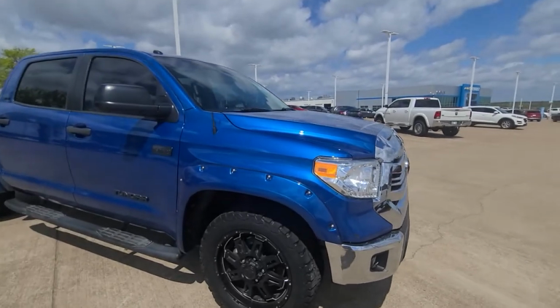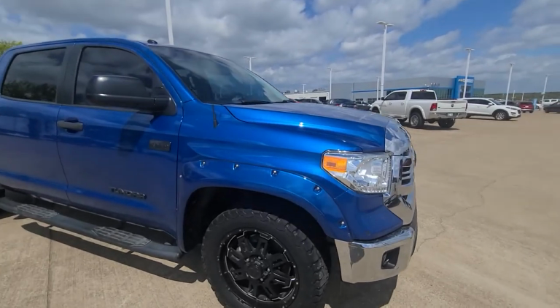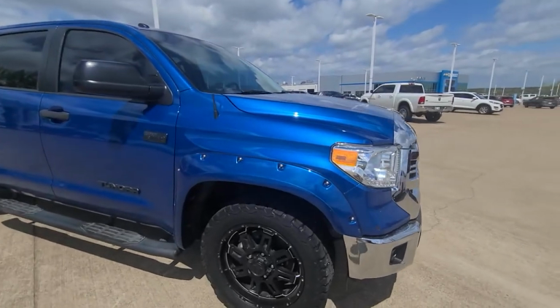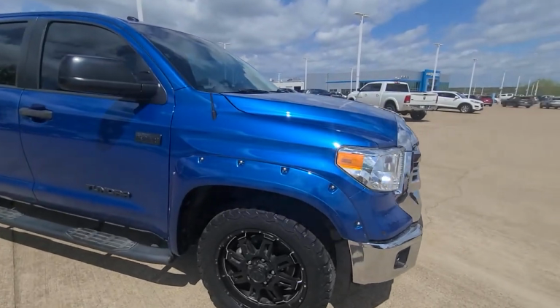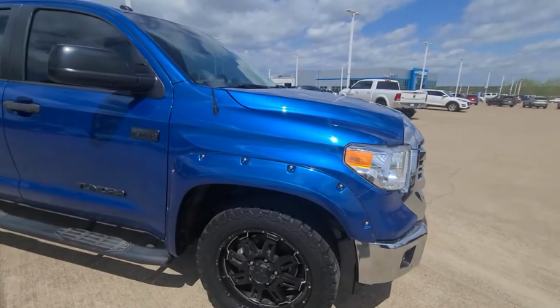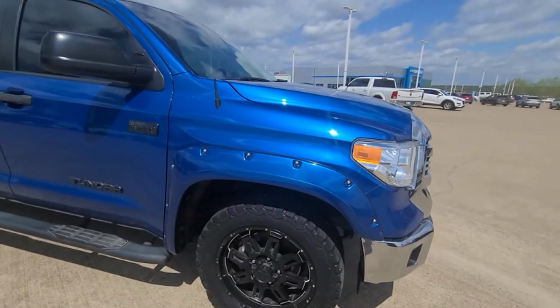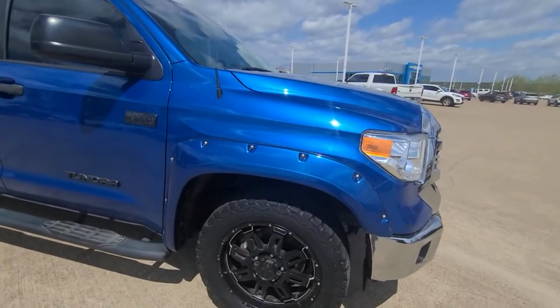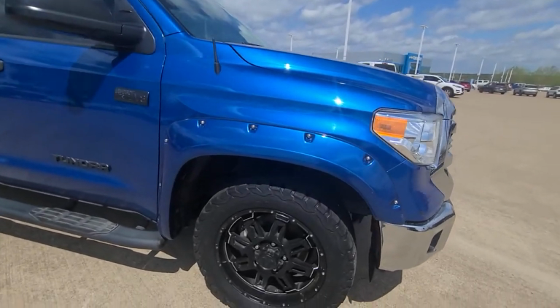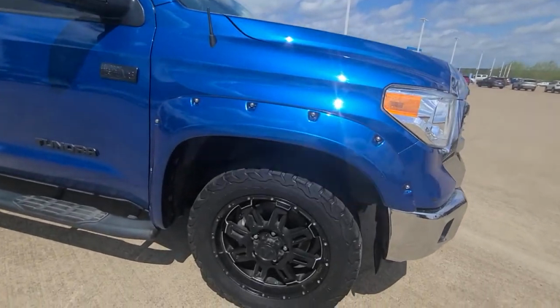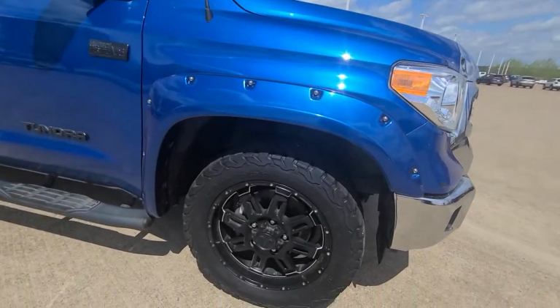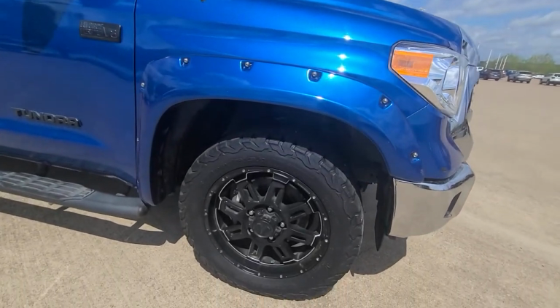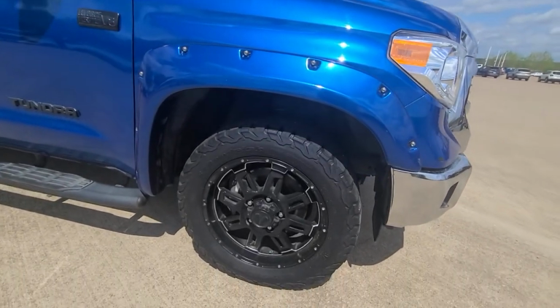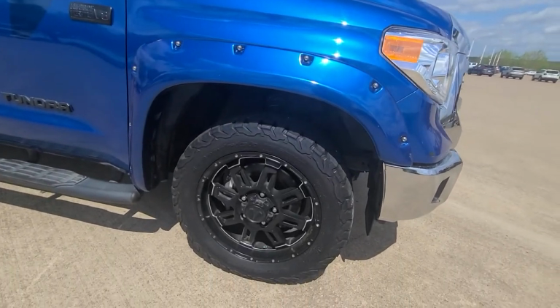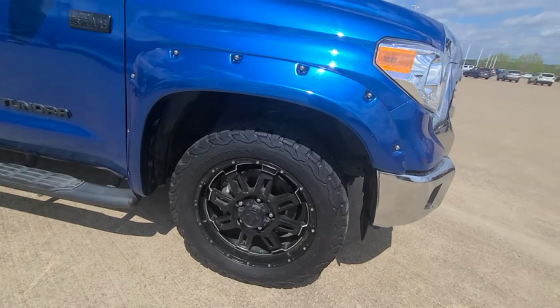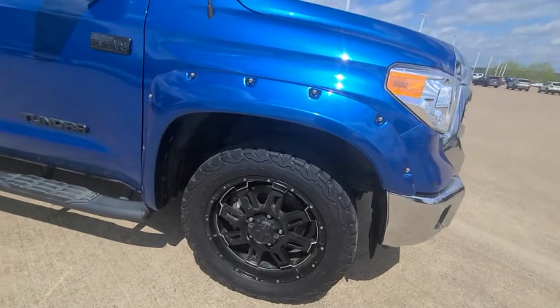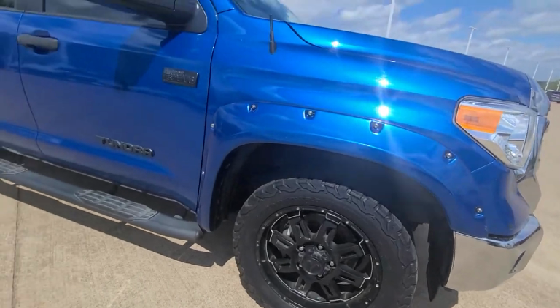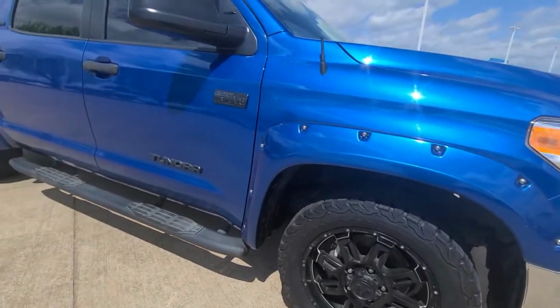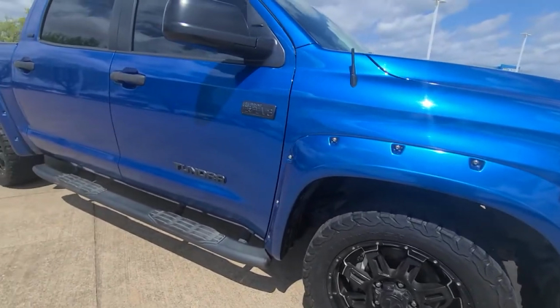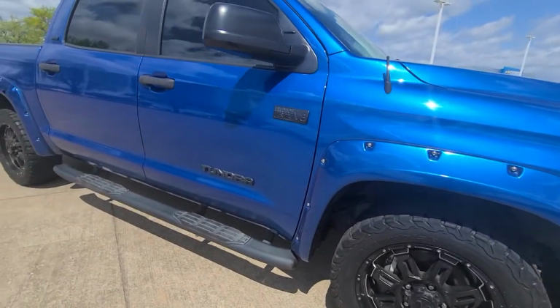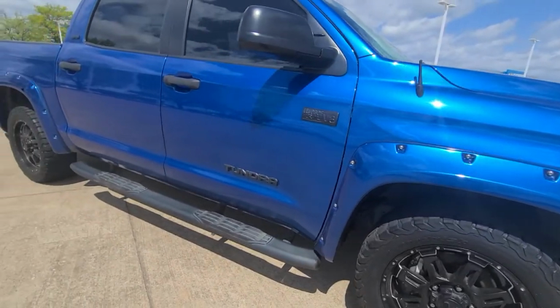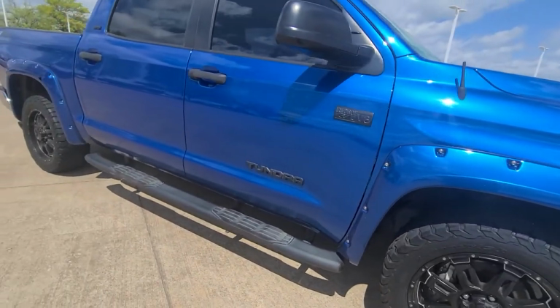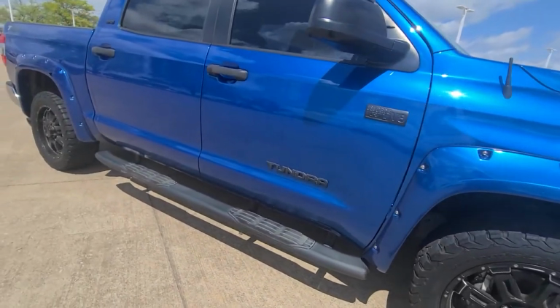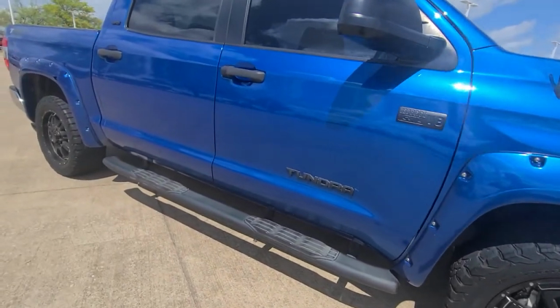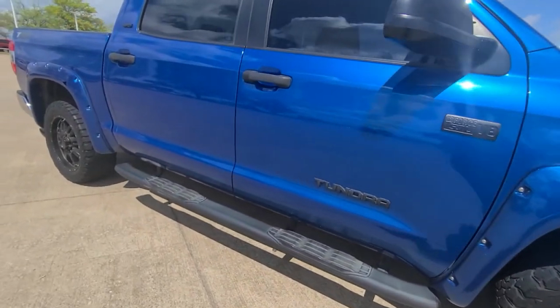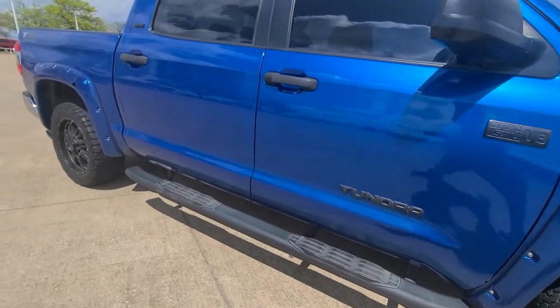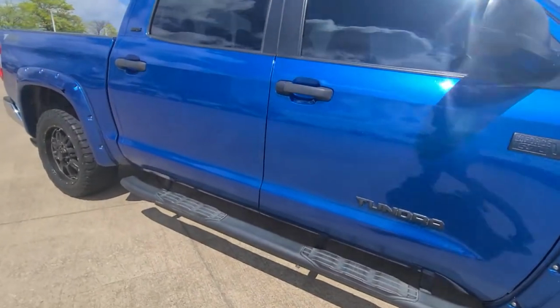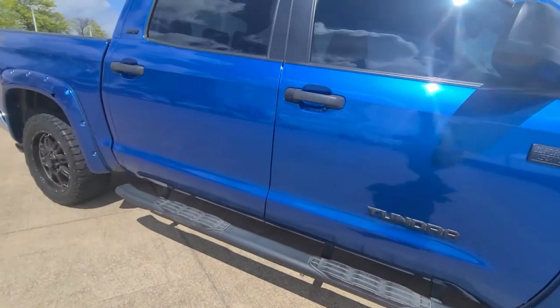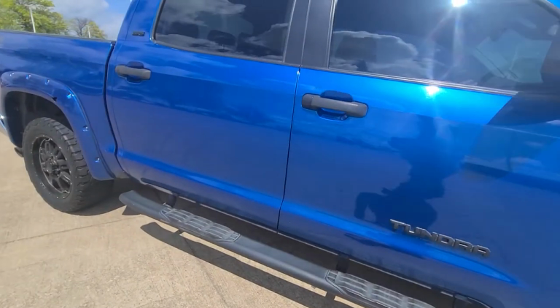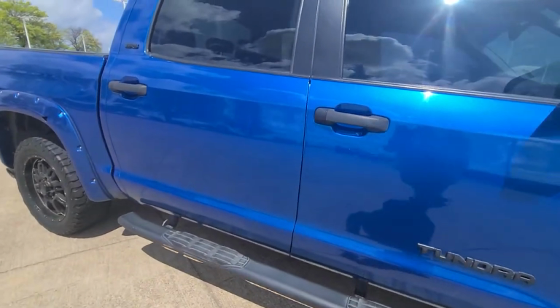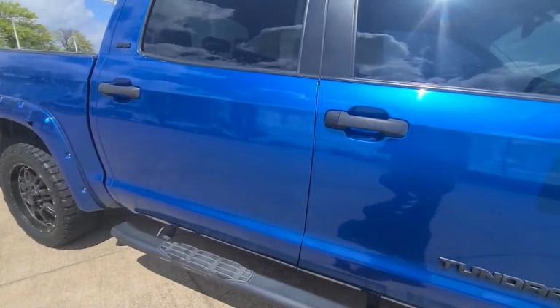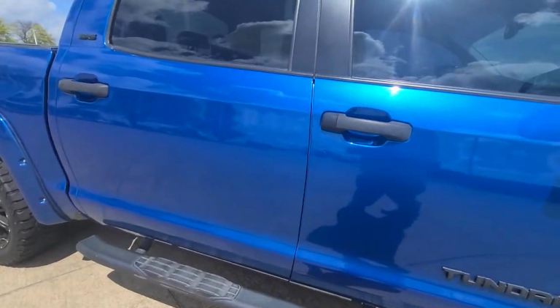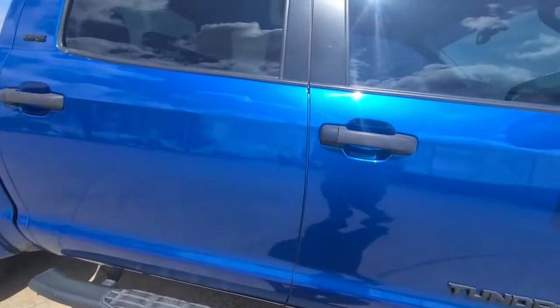Got some fender flares here, blacked out rims, definitely looks sharp. That's a running board which makes it easier for people to get in and out.